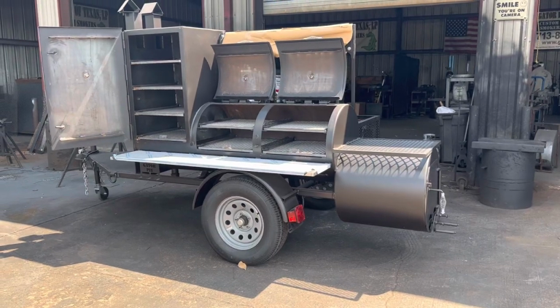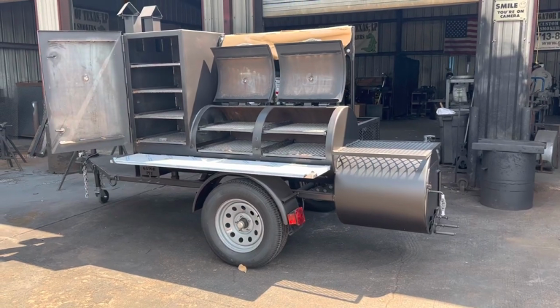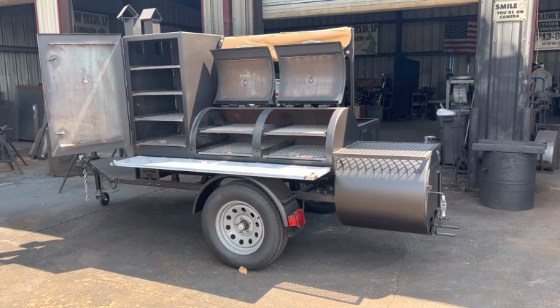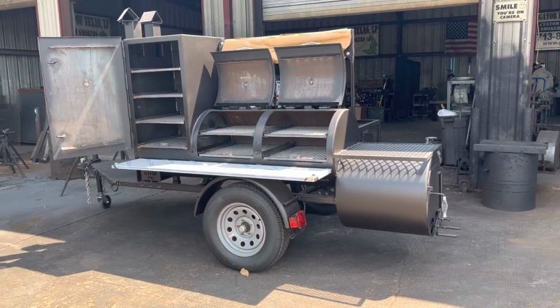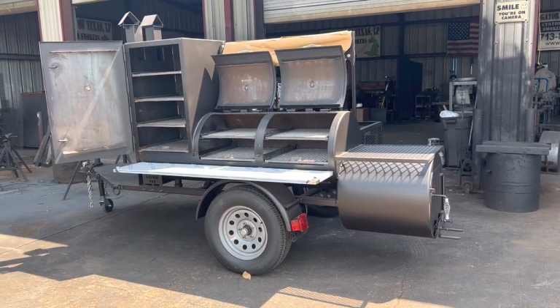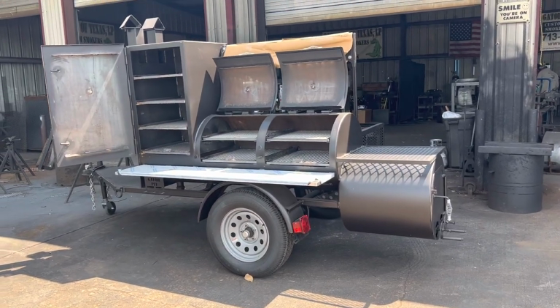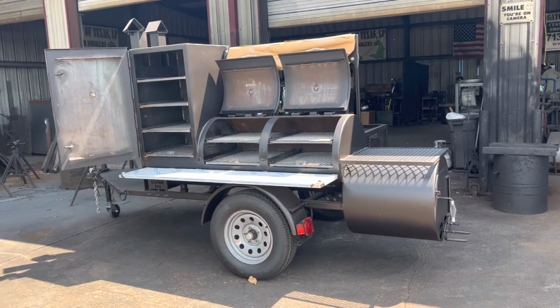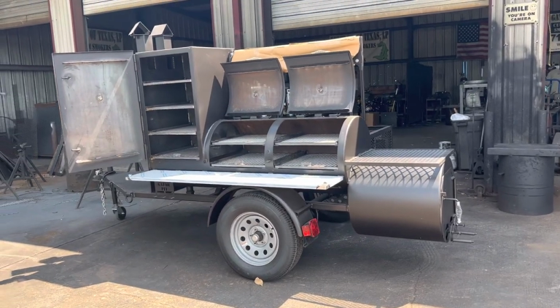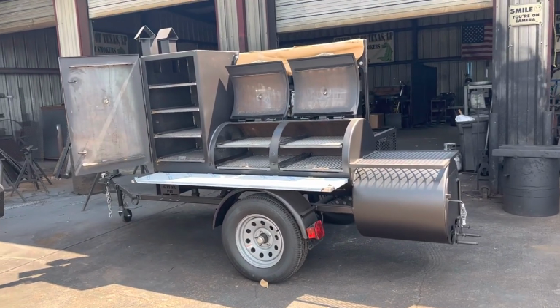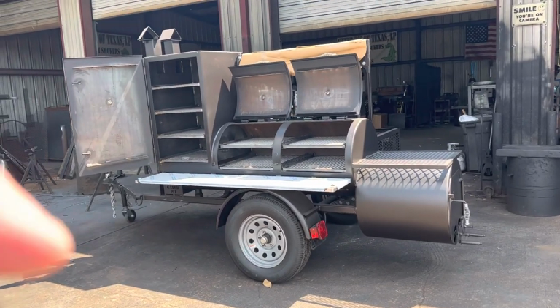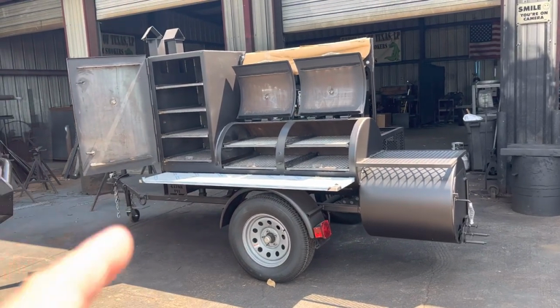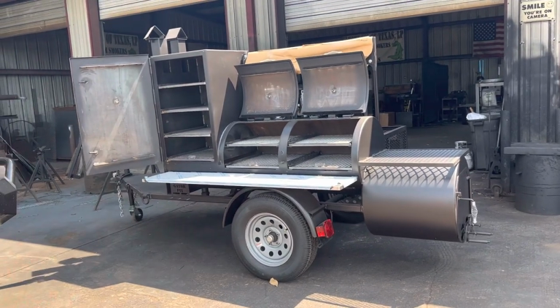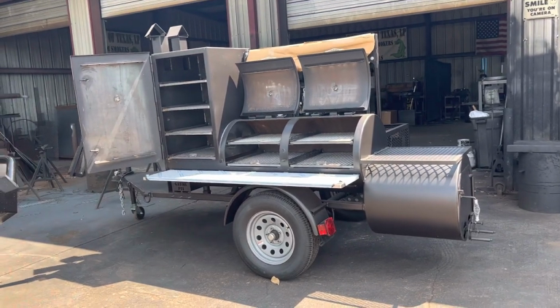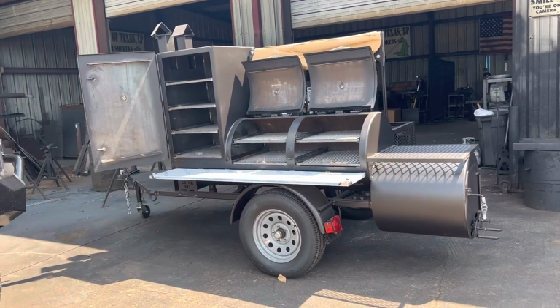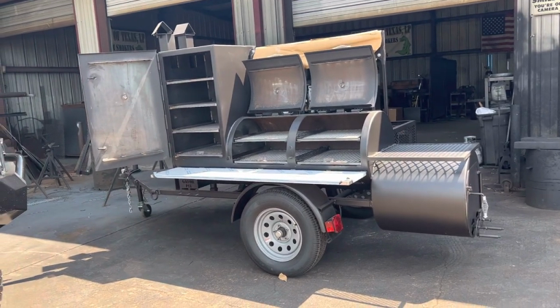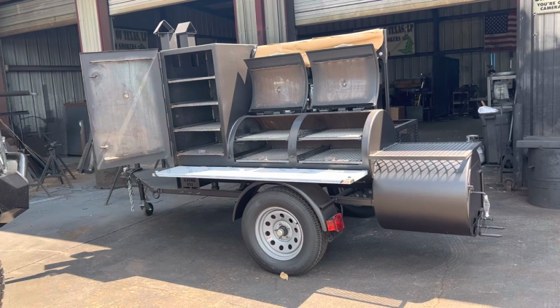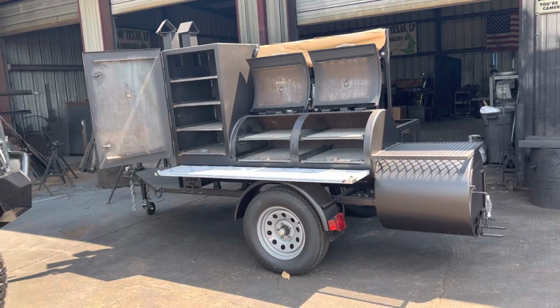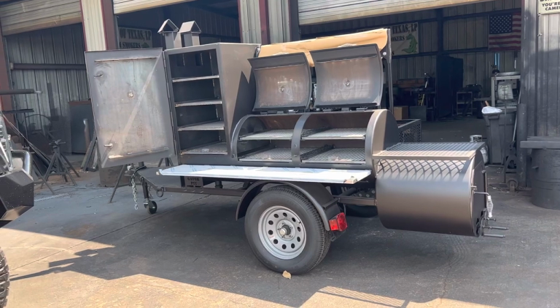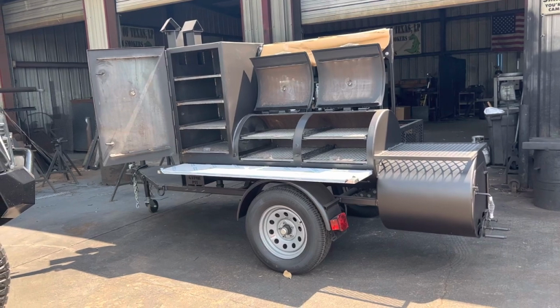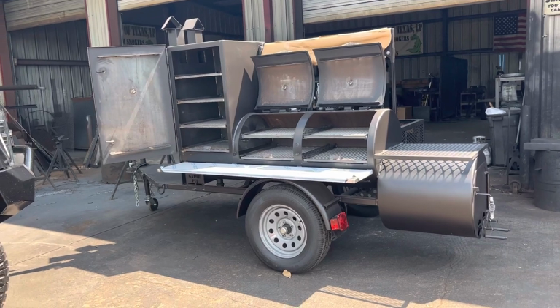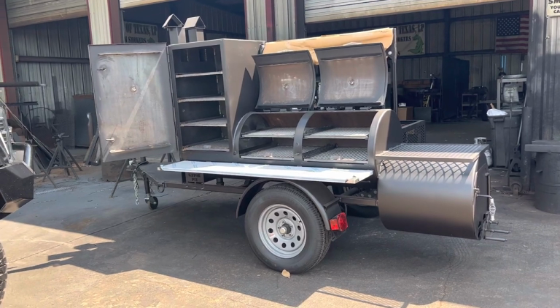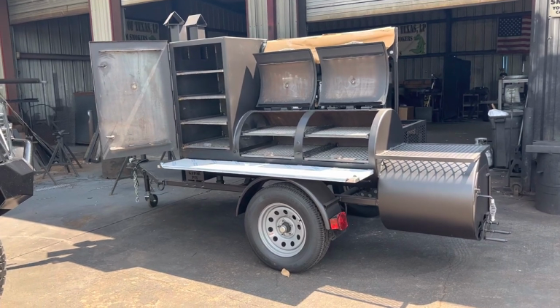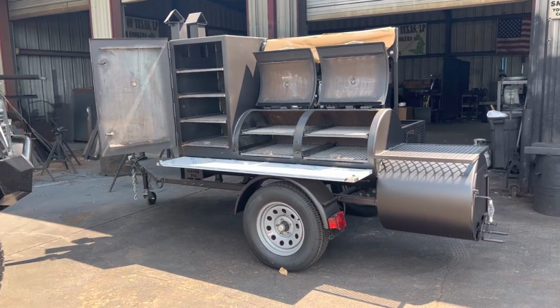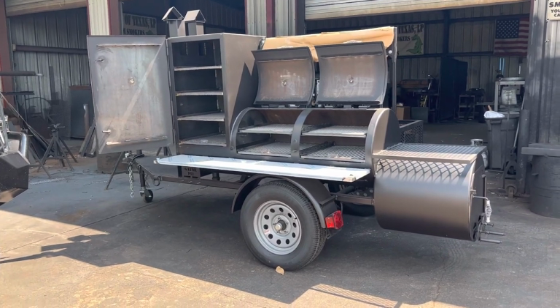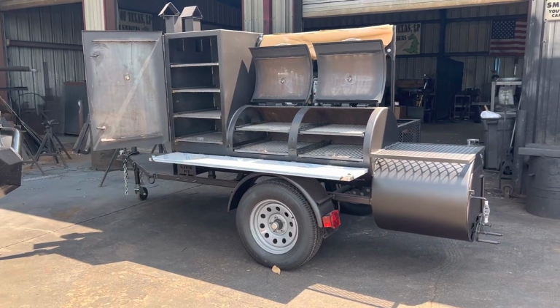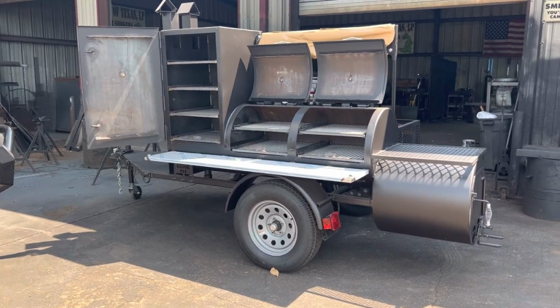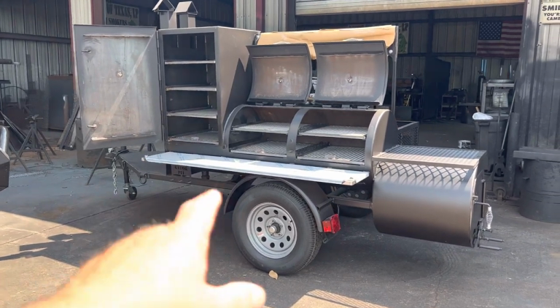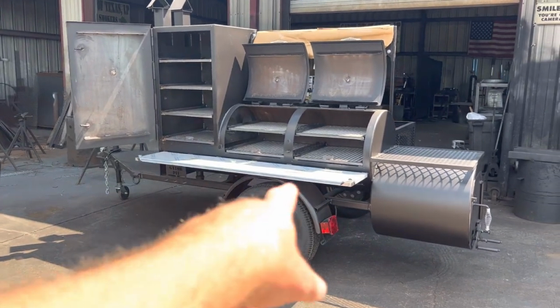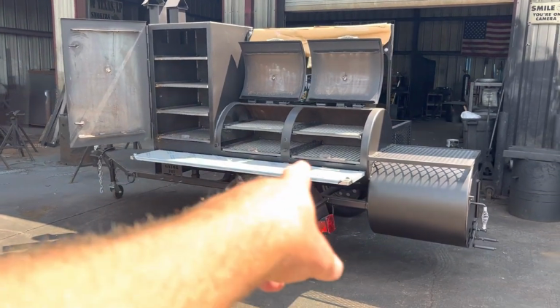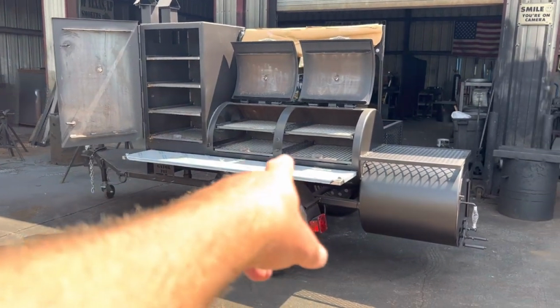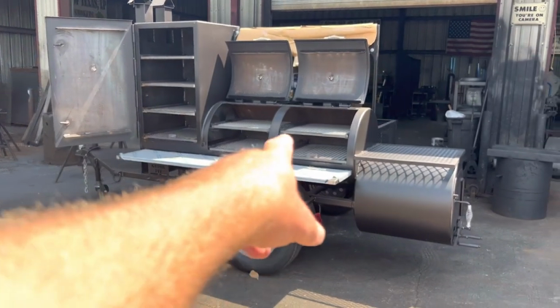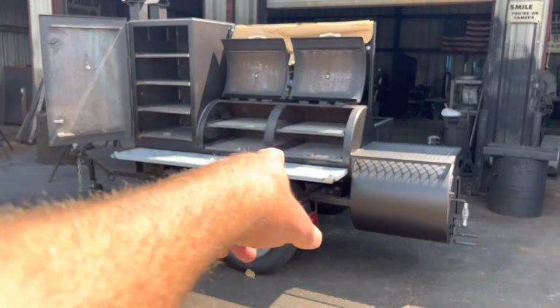Gator Pit of Texas Custom Barbecue Pits. I've got this Carnivore by Gator Pit for sale right now, immediately available — 24 by 48 double door main chamber.